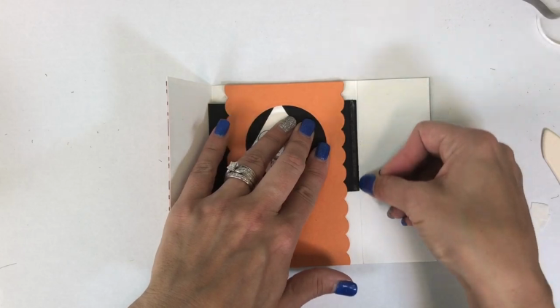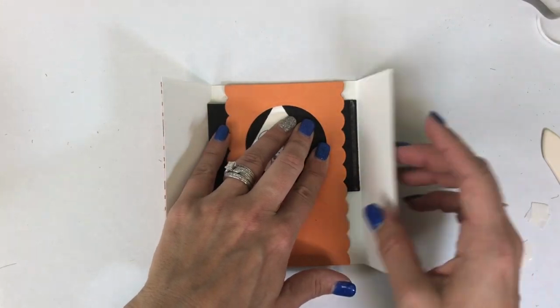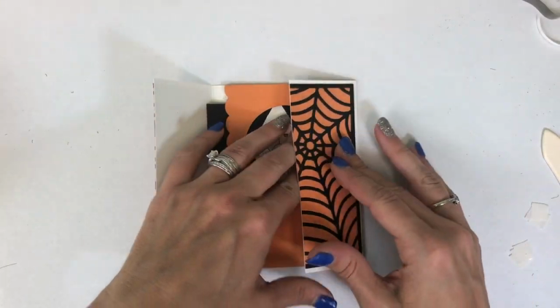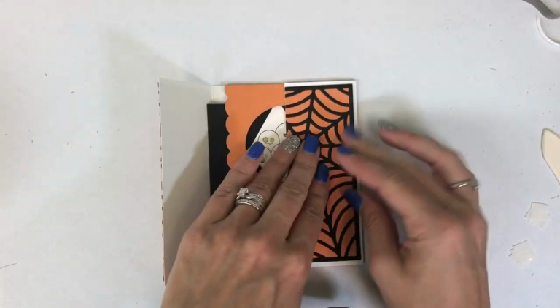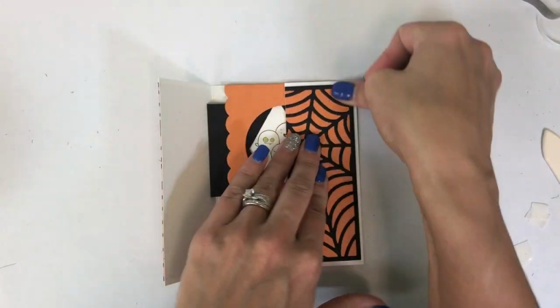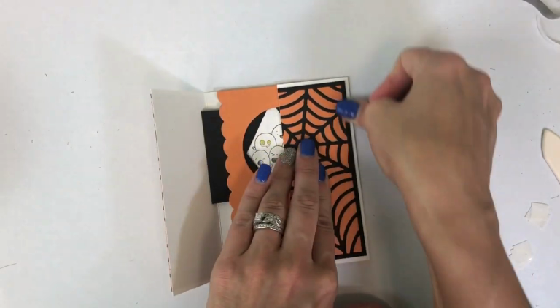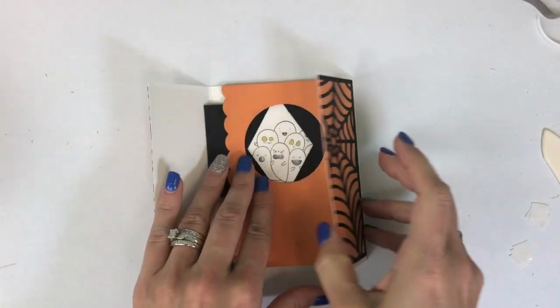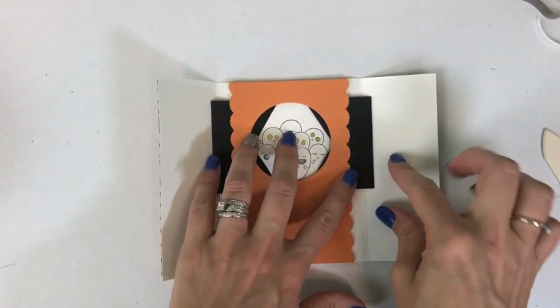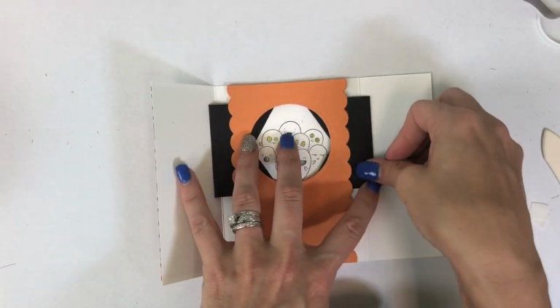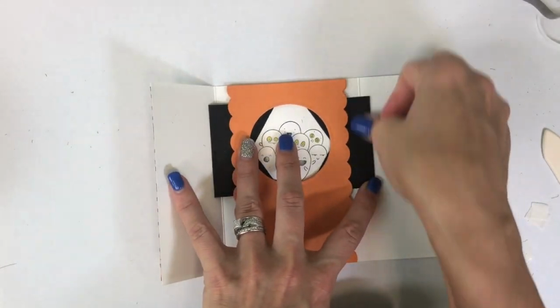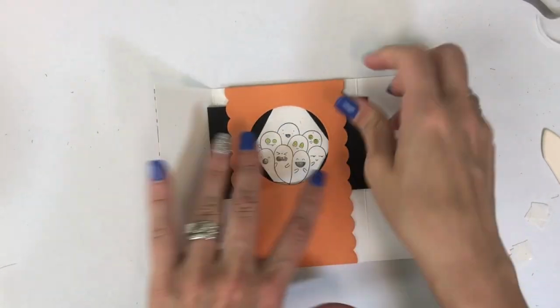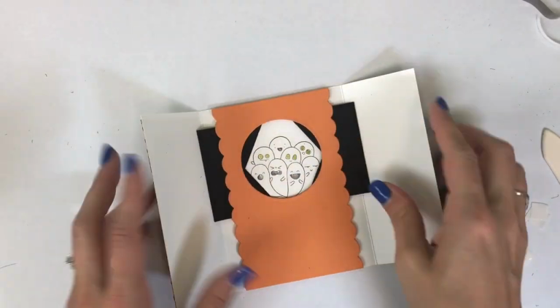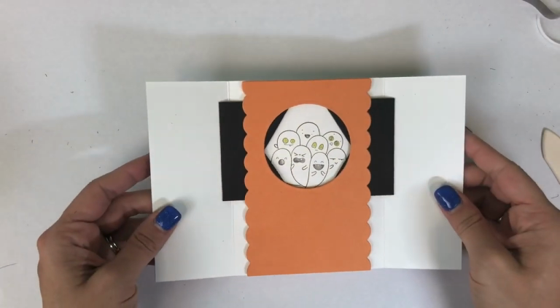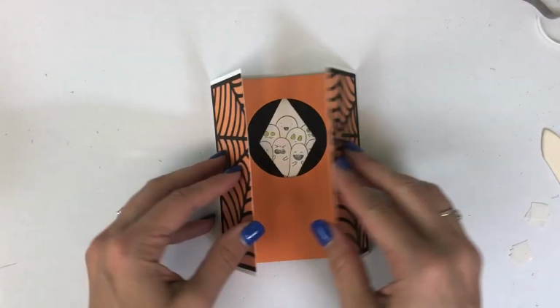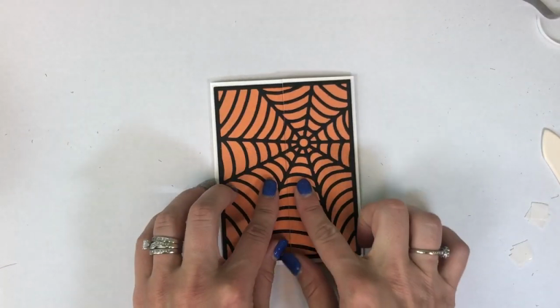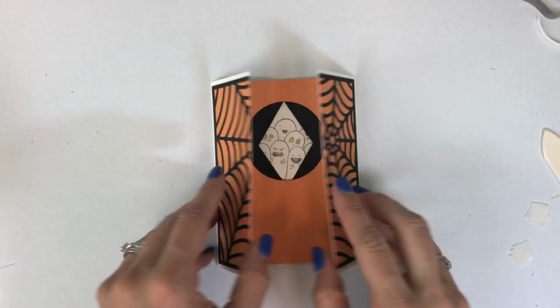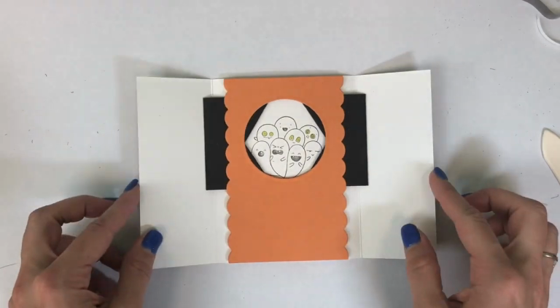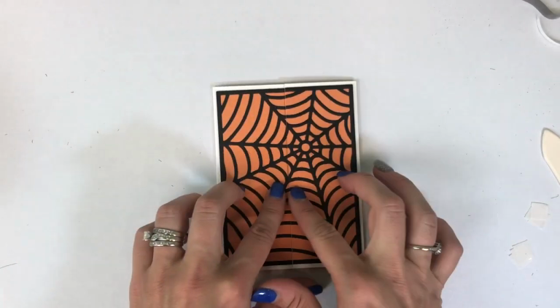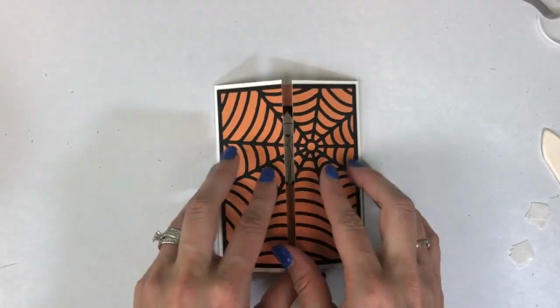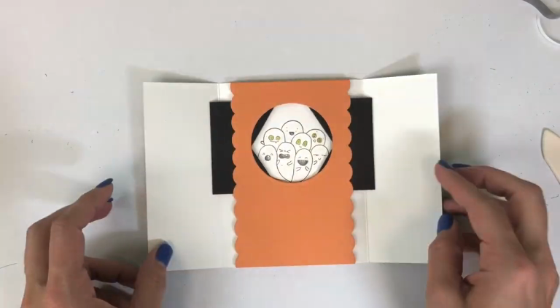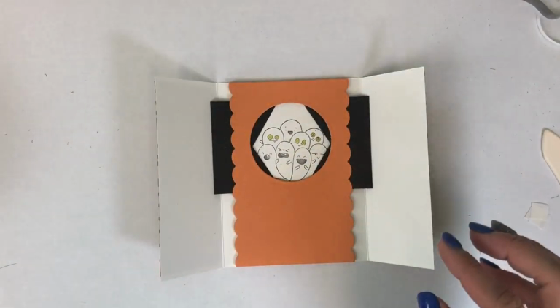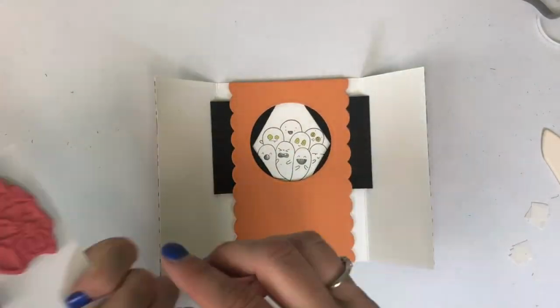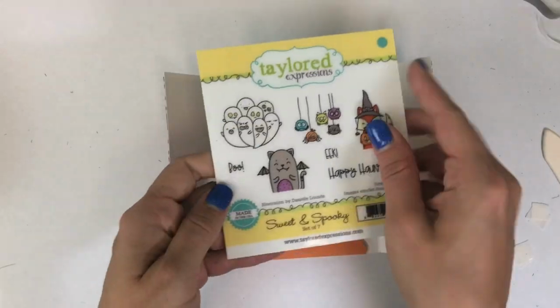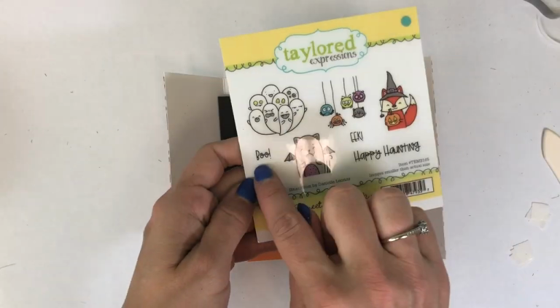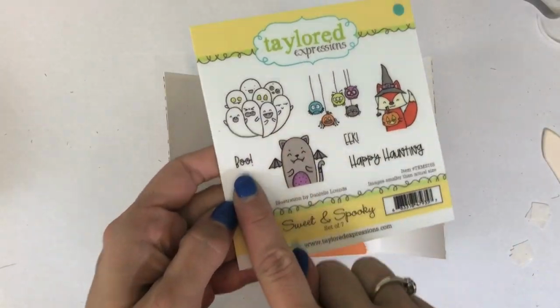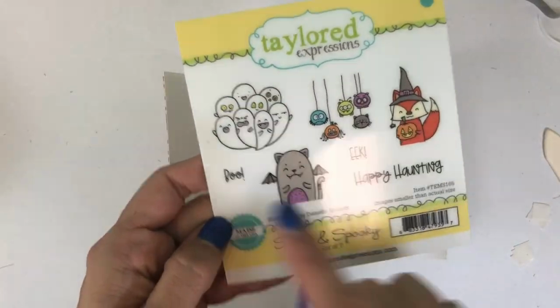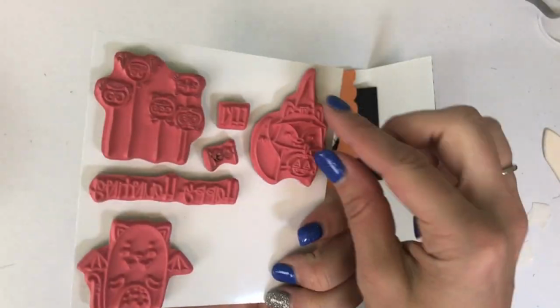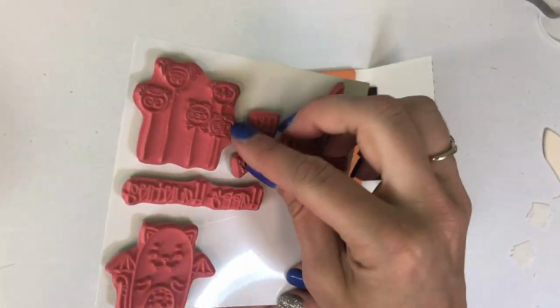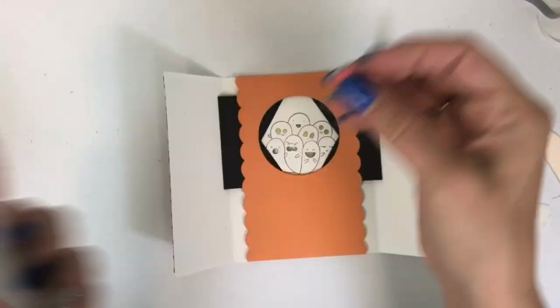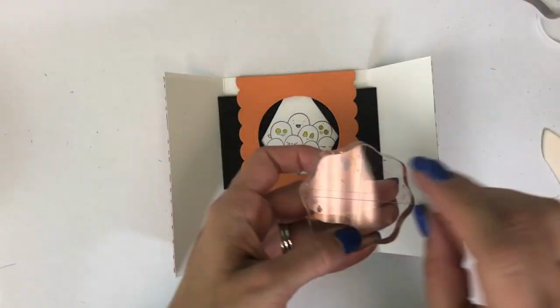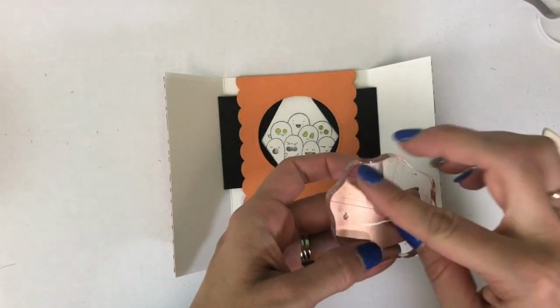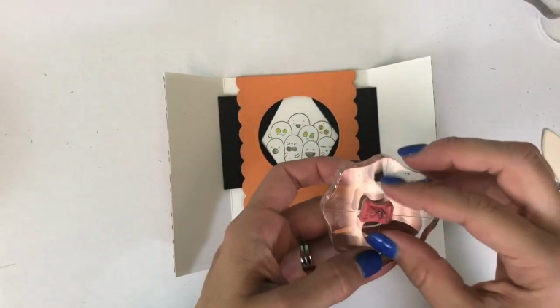You're going to finish on the right side doing the same, making sure those V's in the center meet up, and you can see when you open your card it will reveal that ghost image that you stamped.